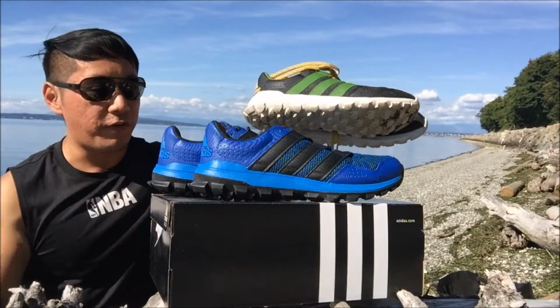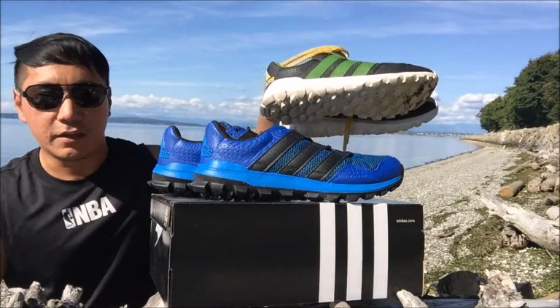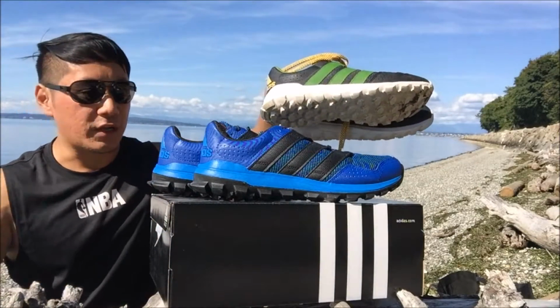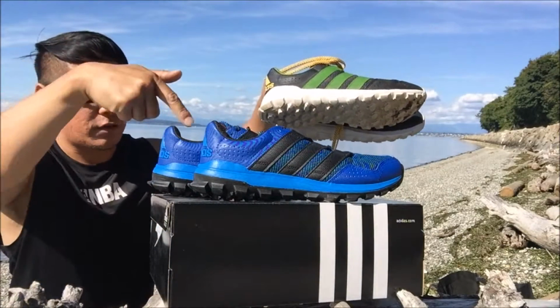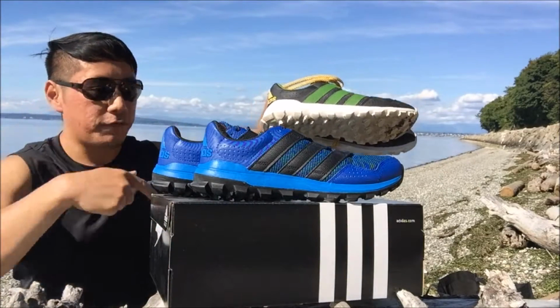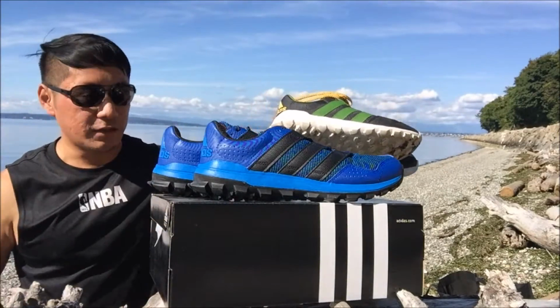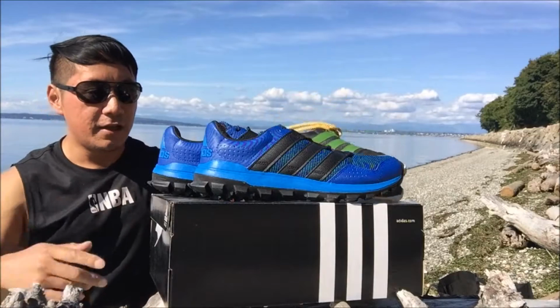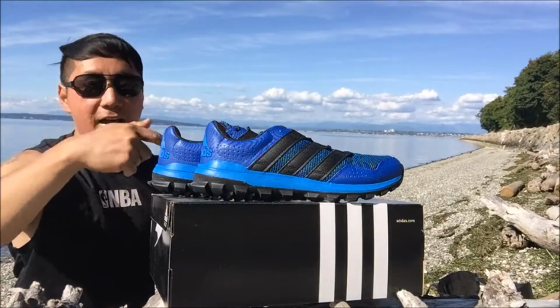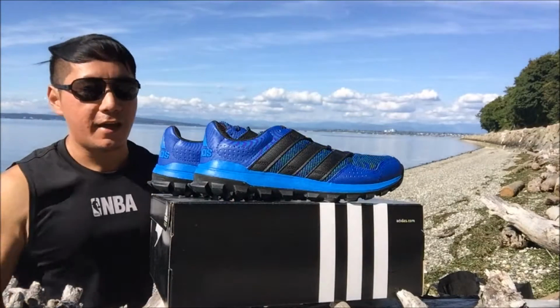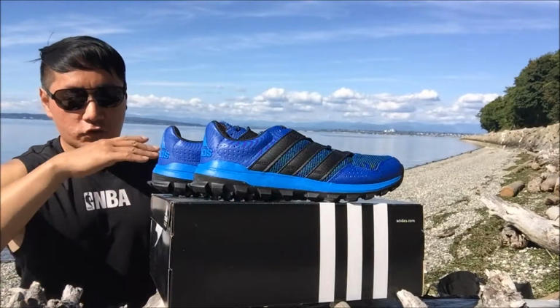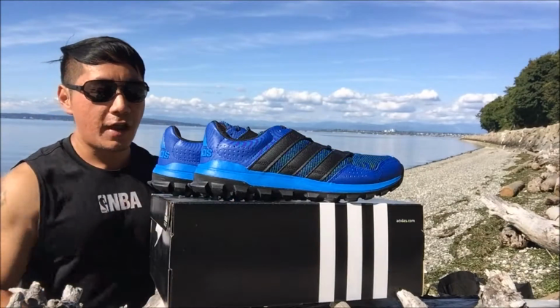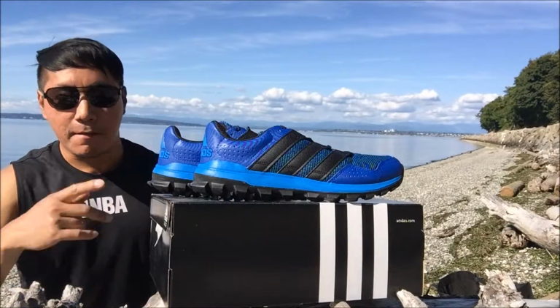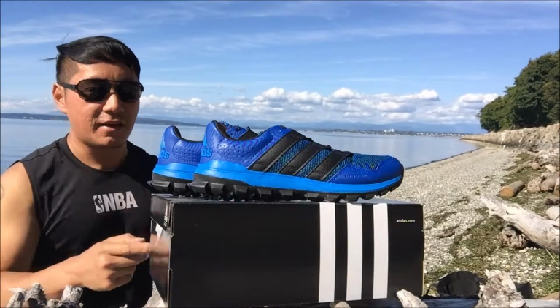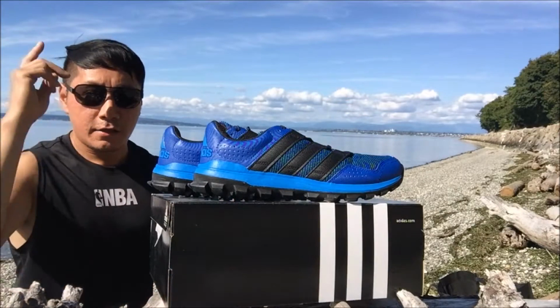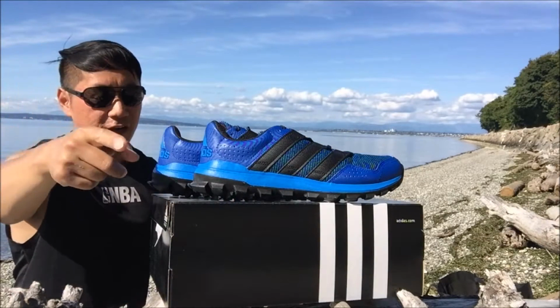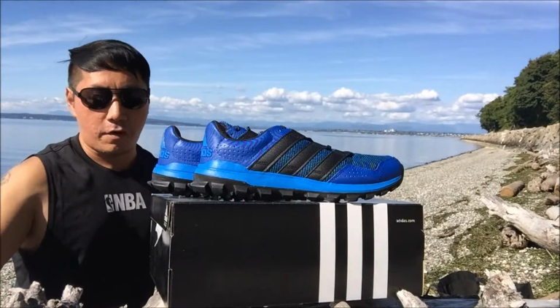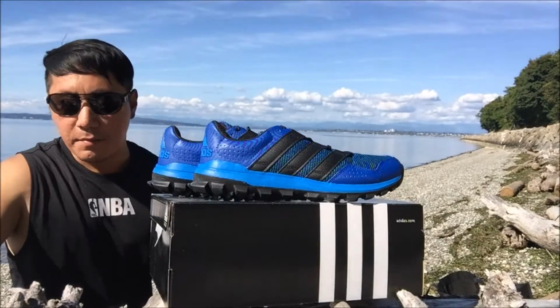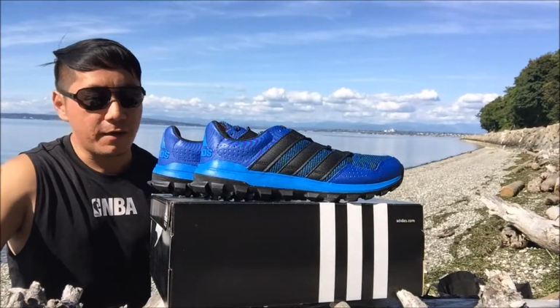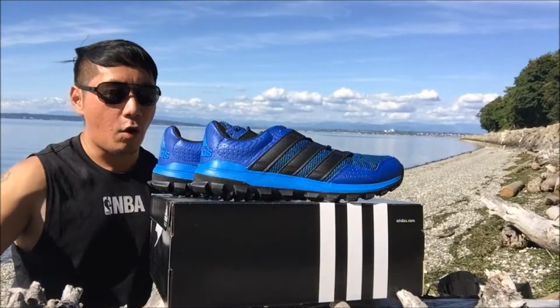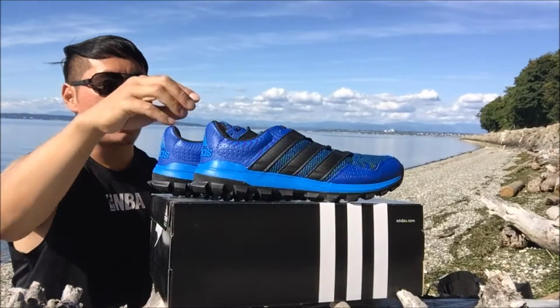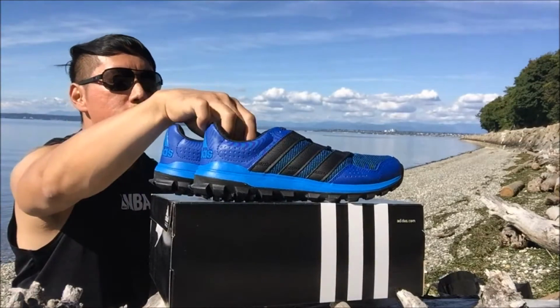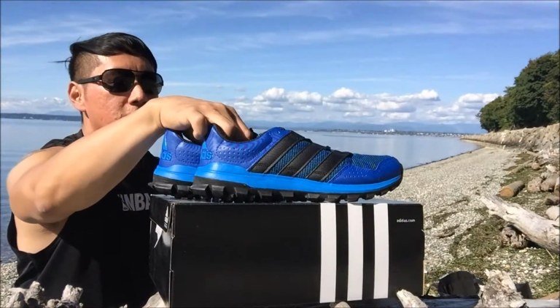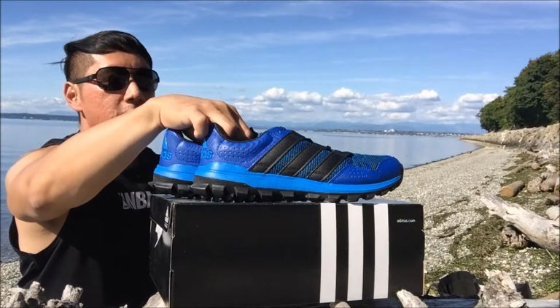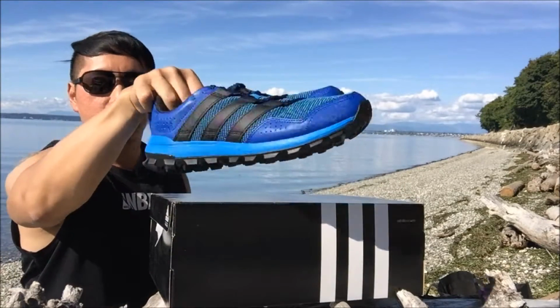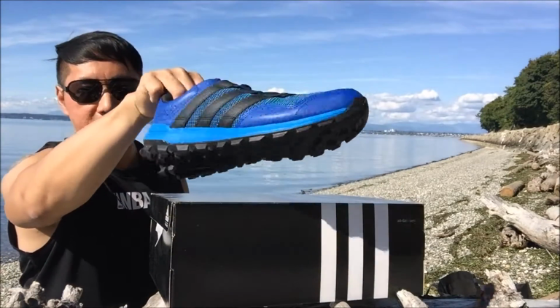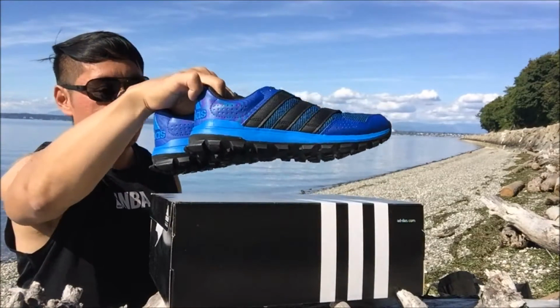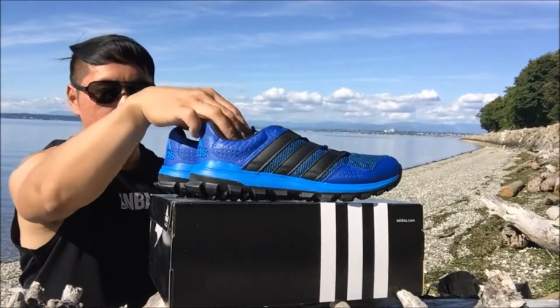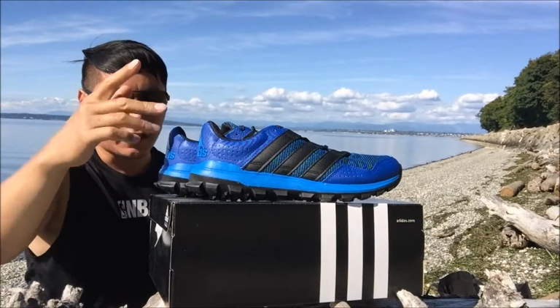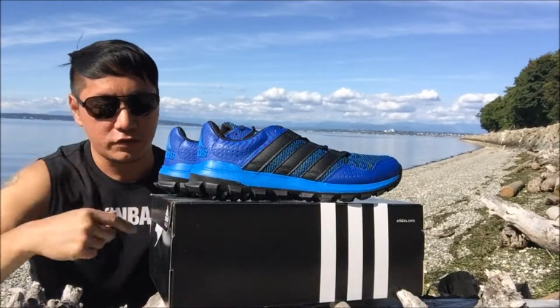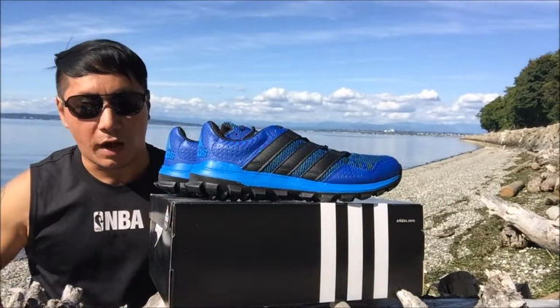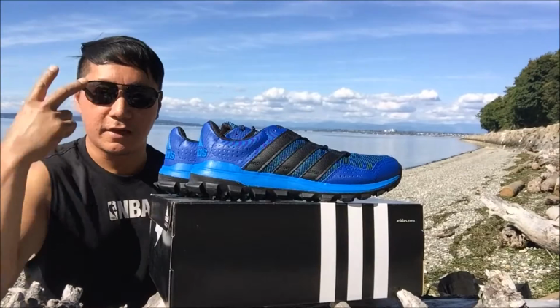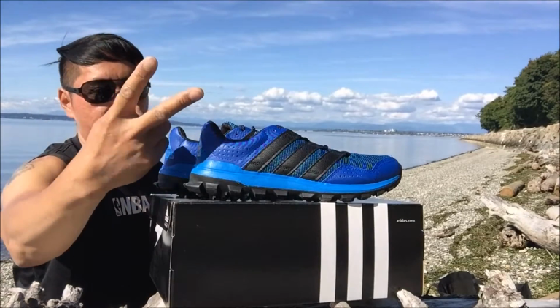Actually, I checked today and the price went up to $45.99, so I got a great deal for $35.99 on size 9. So there you have it, that's the unboxing — go check it out from Amazon, always on sale. Hope you guys liked the video, don't forget to like, comment, share, and subscribe. Alright, take care of yourselves.